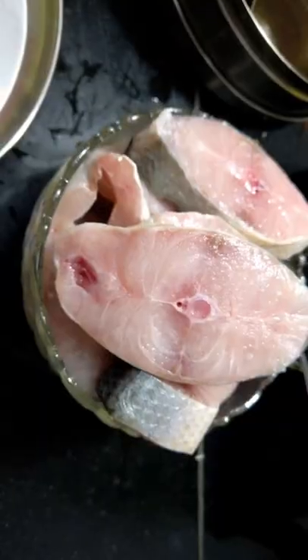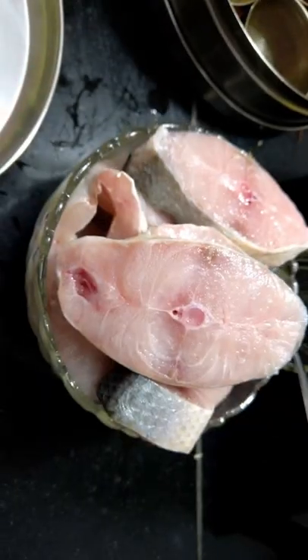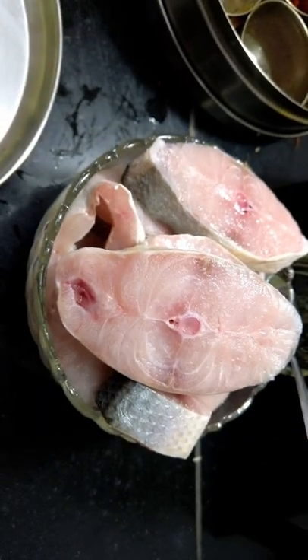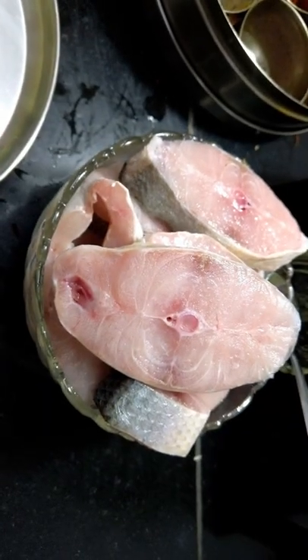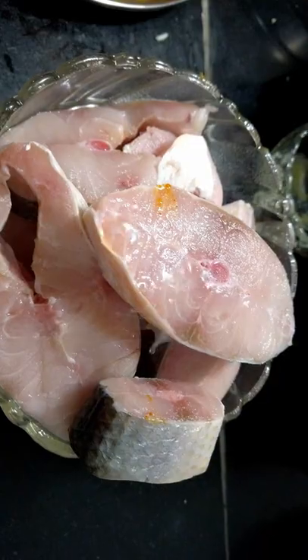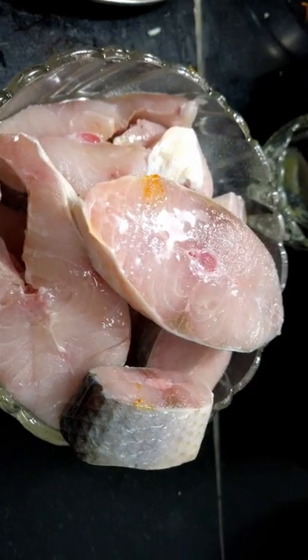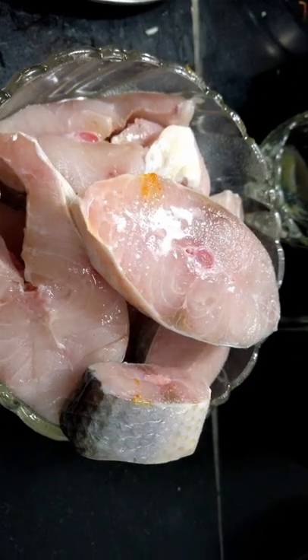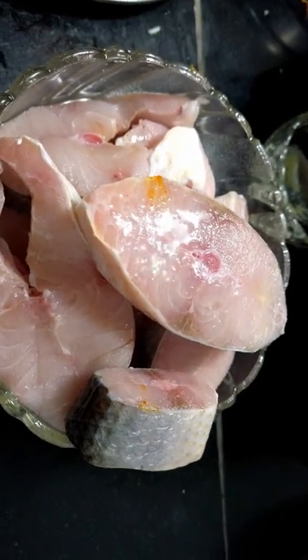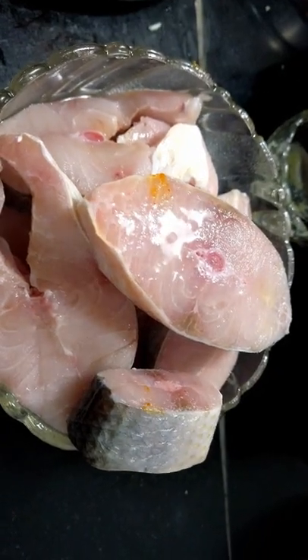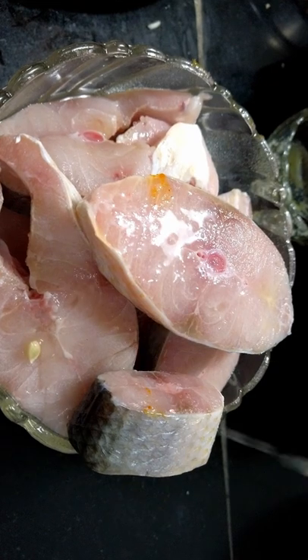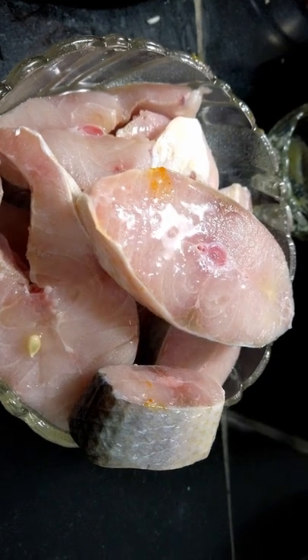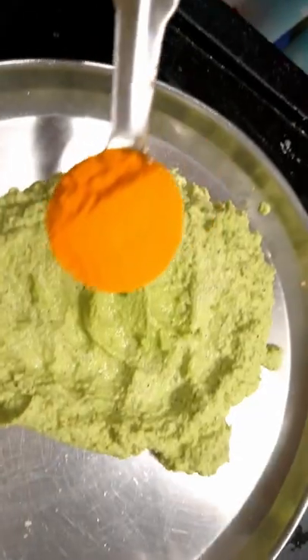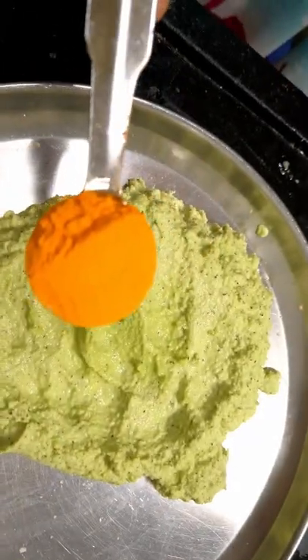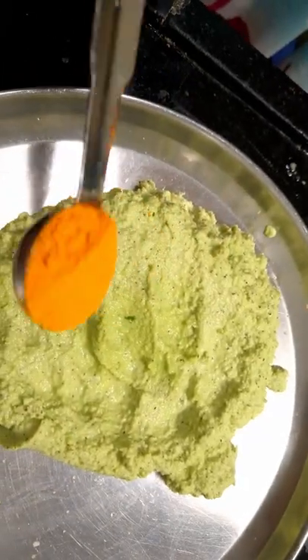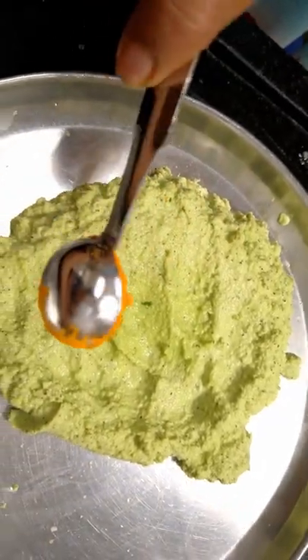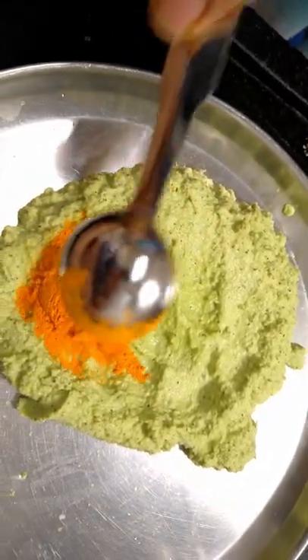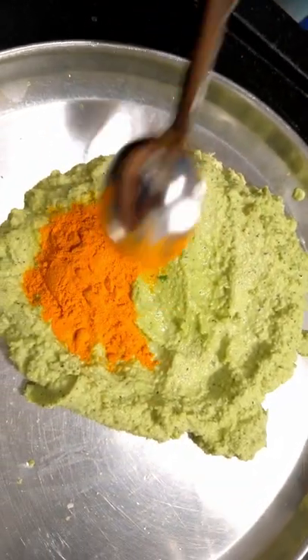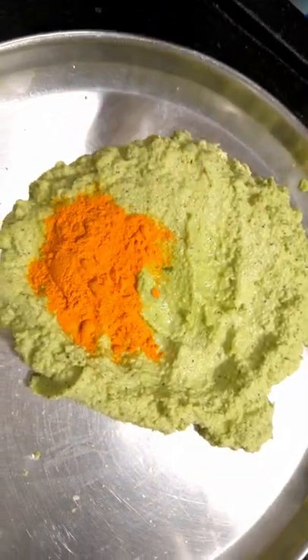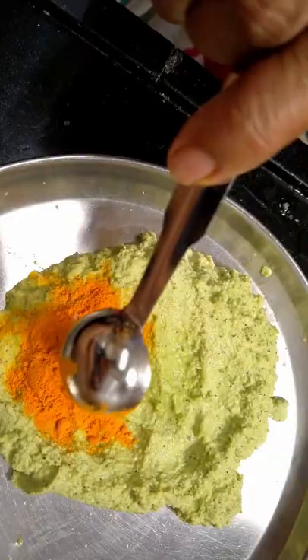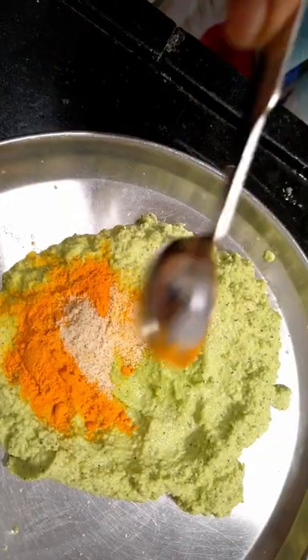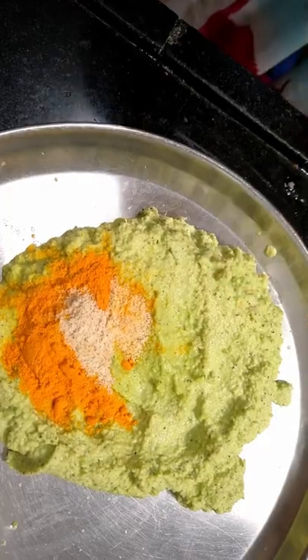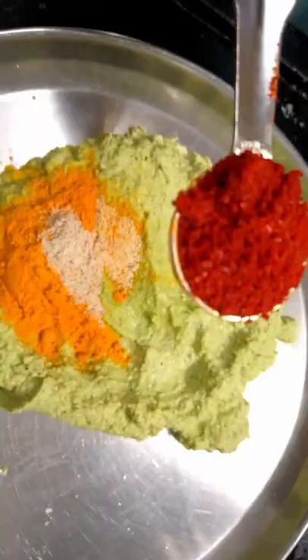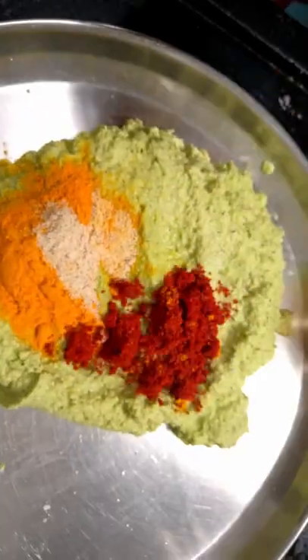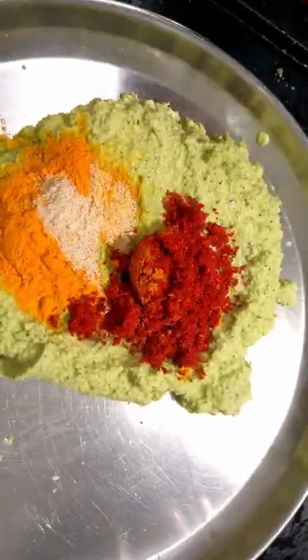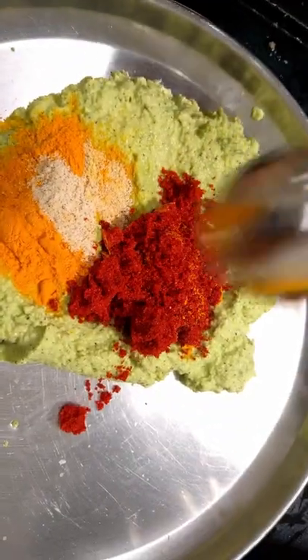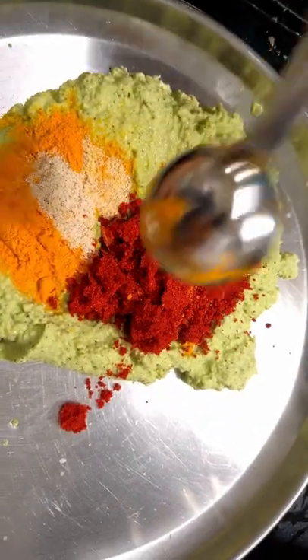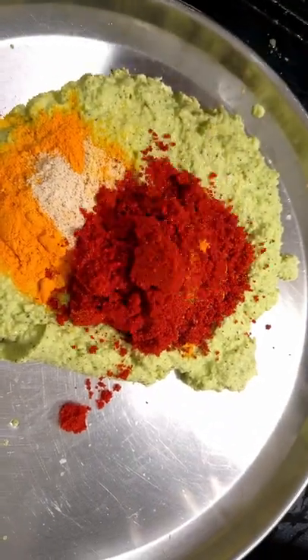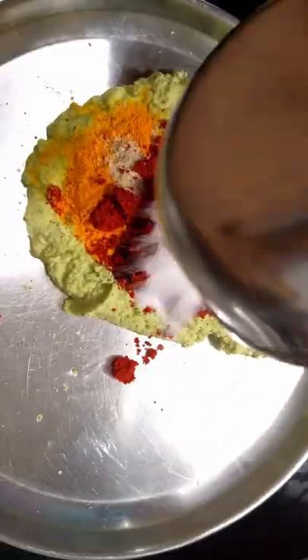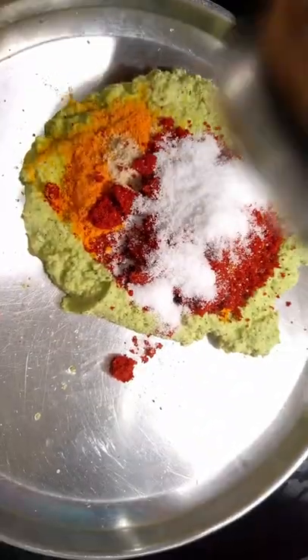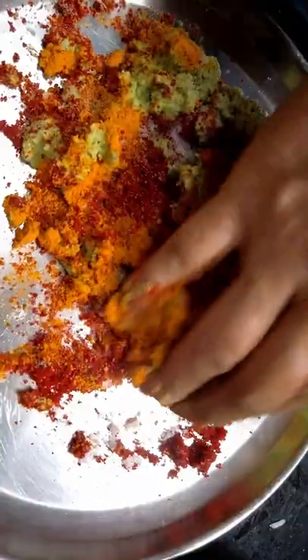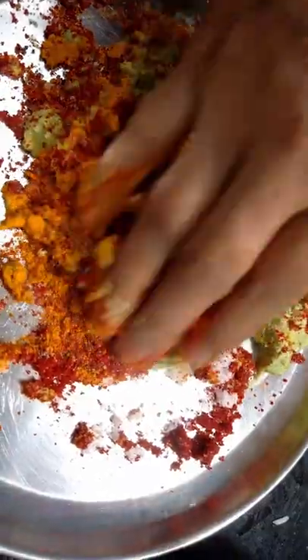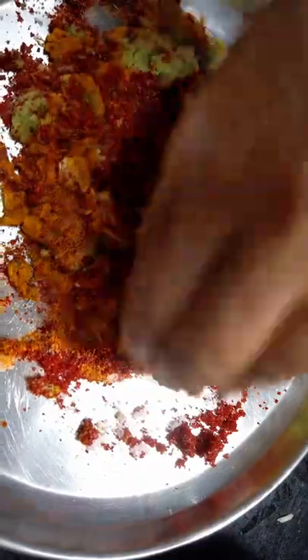Take 1 kg of raw fish. Squeeze lemon juice on the fish. In the masala, add 1 teaspoon turmeric, half a teaspoon asafoetida, 6 teaspoons red chili powder, and salt to taste. Mix it well.